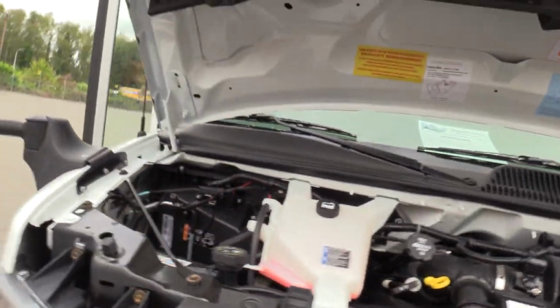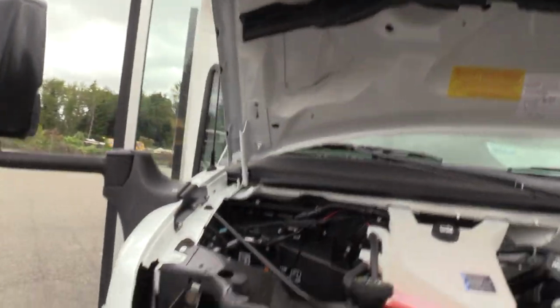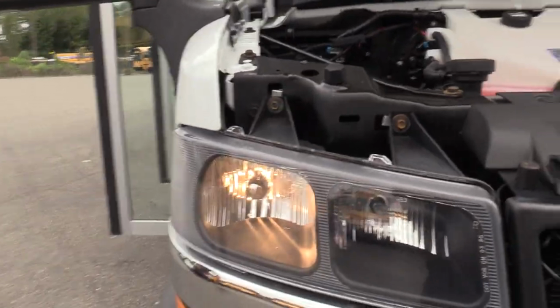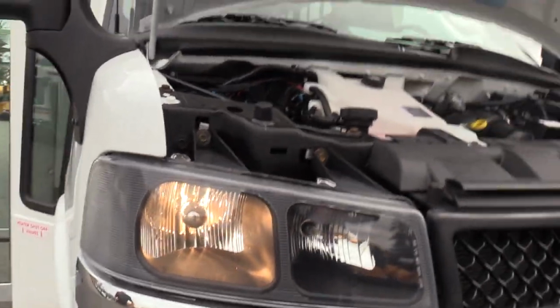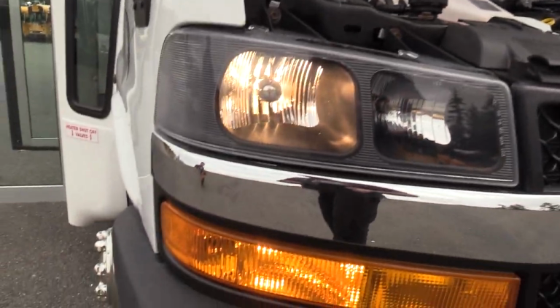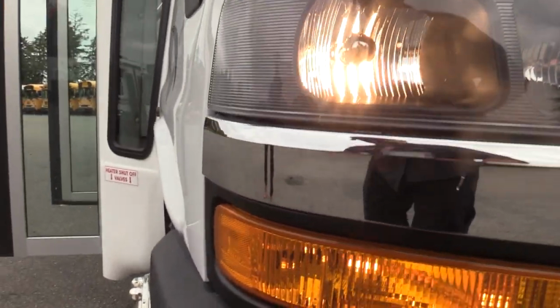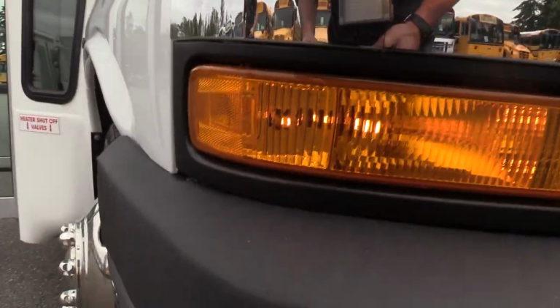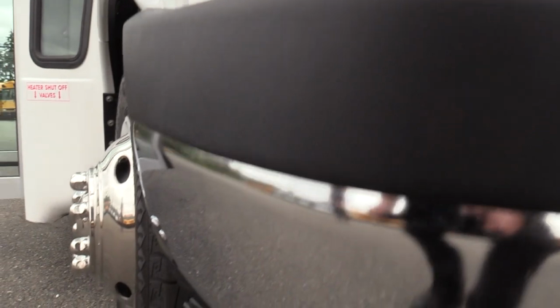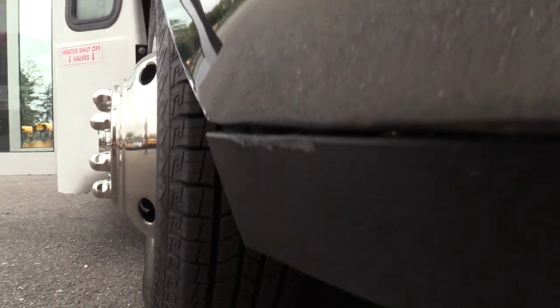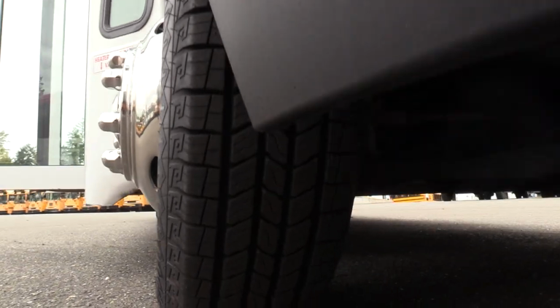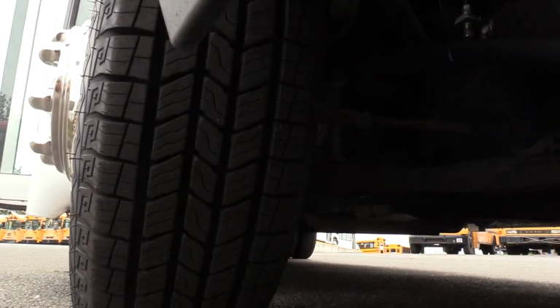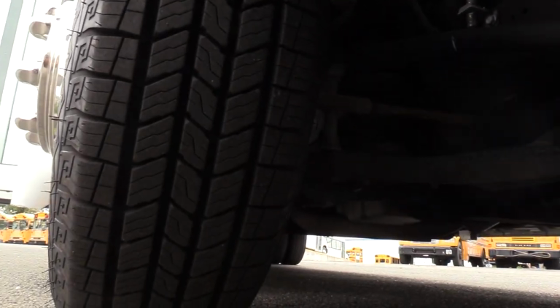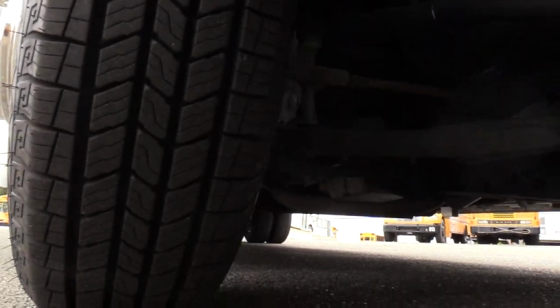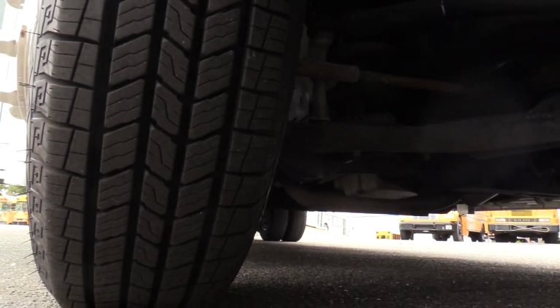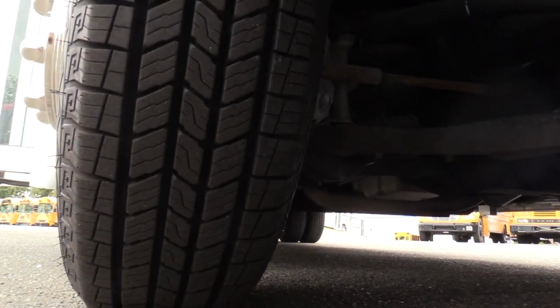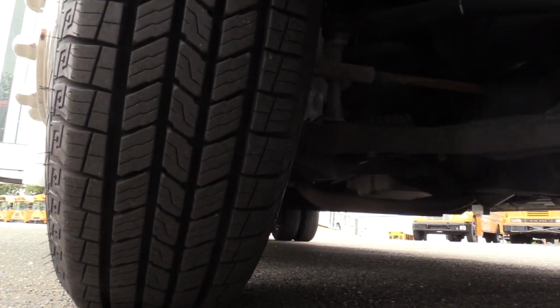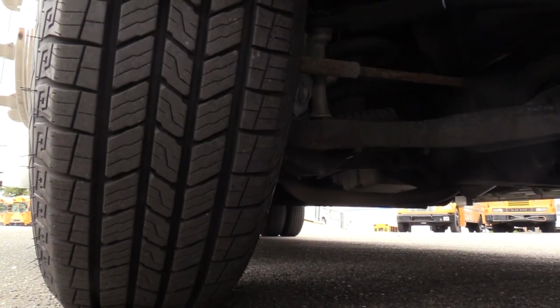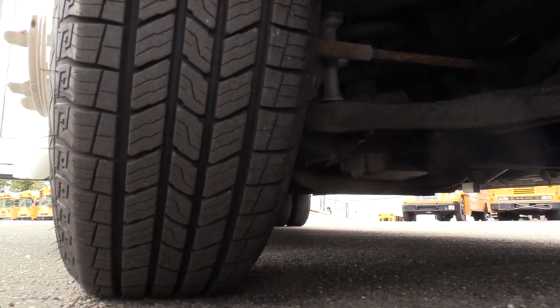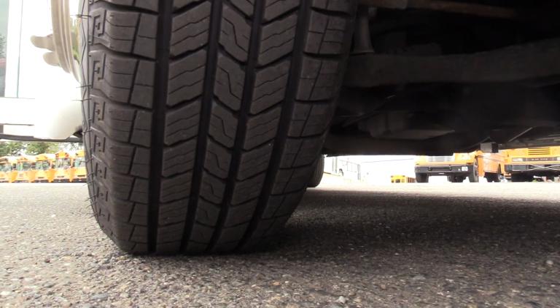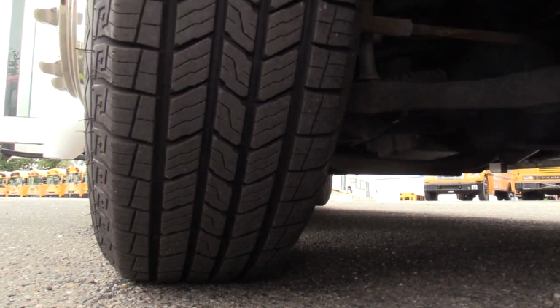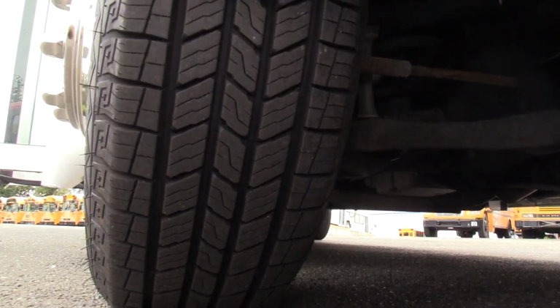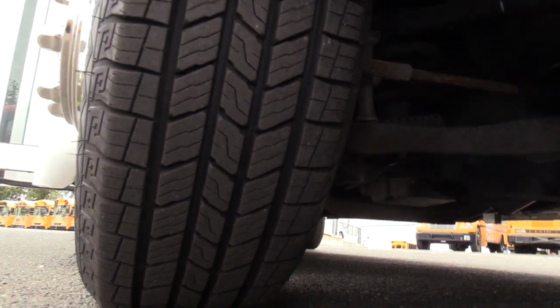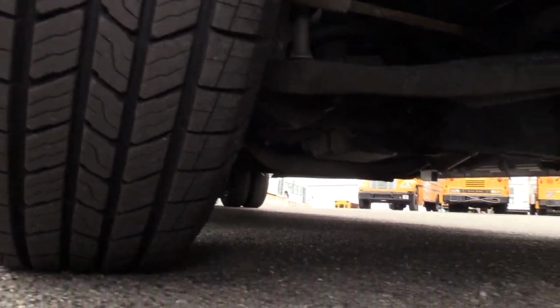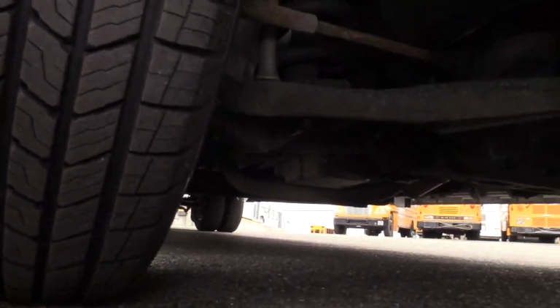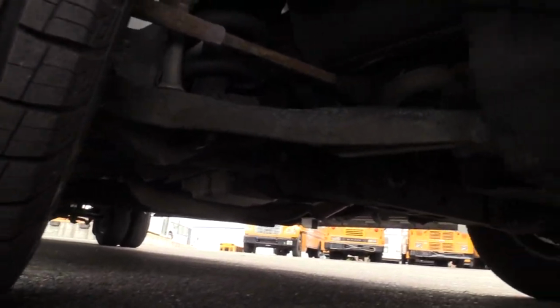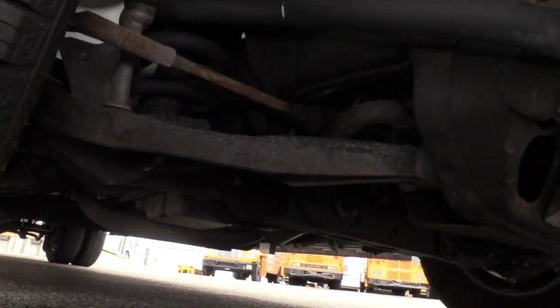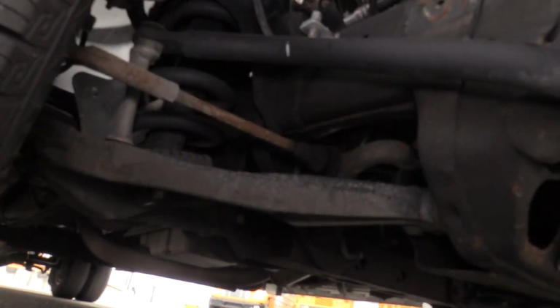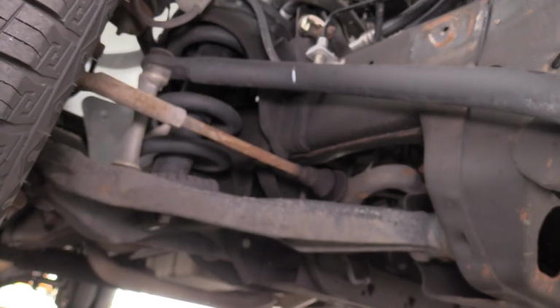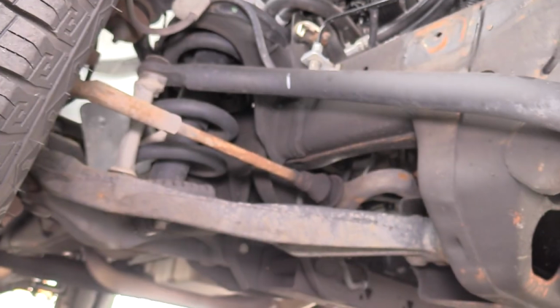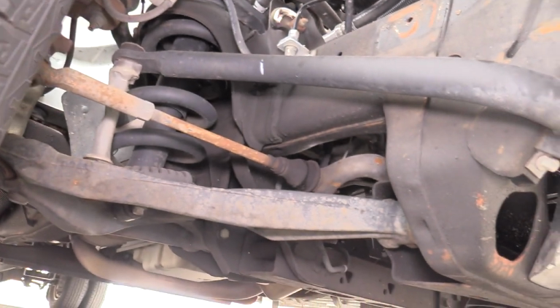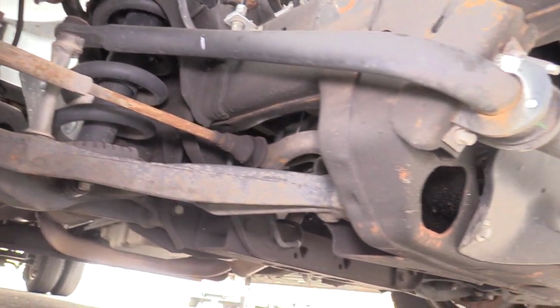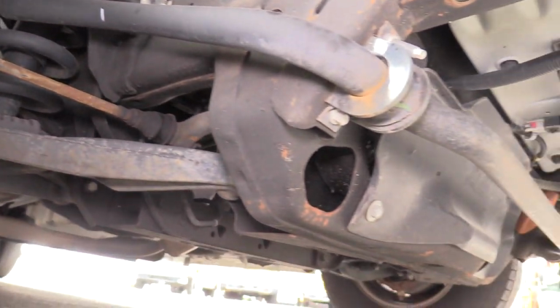Eric is going to show you the front passenger side tire. Front tires are around 12/32nds — a lot of life left on both of the fronts. The rears are at about 5/32nds, so they are getting a little on the low side. If you want to get some new tires on it, just let us know and we can help you out with that.